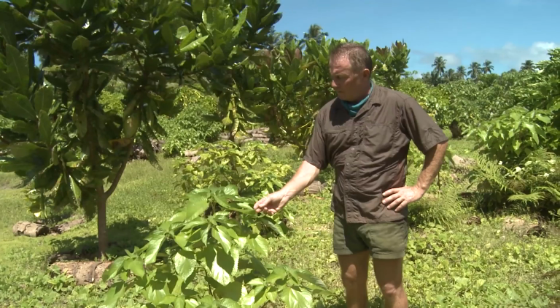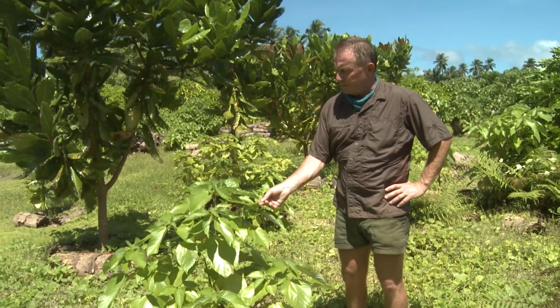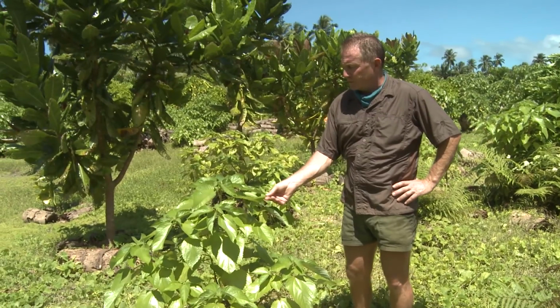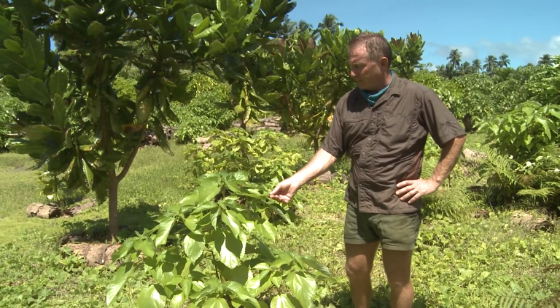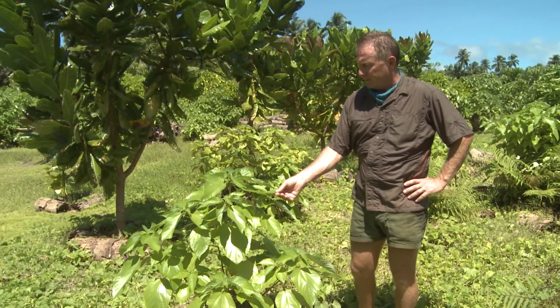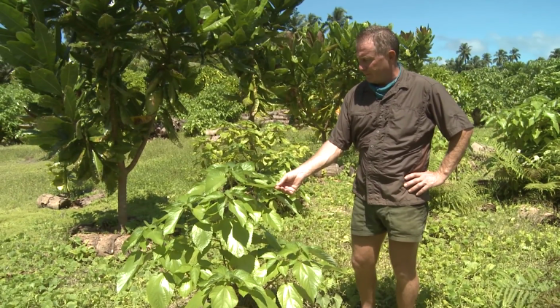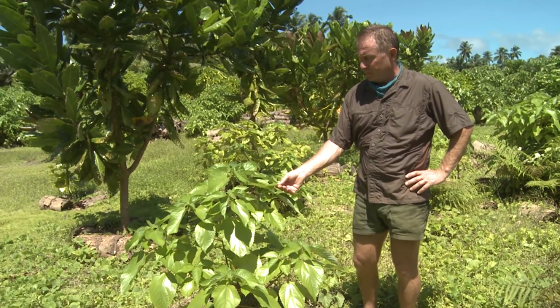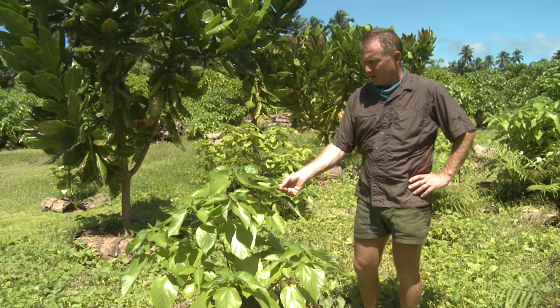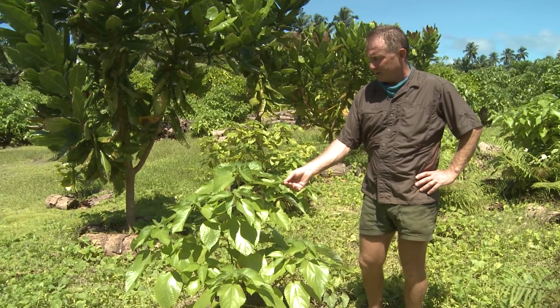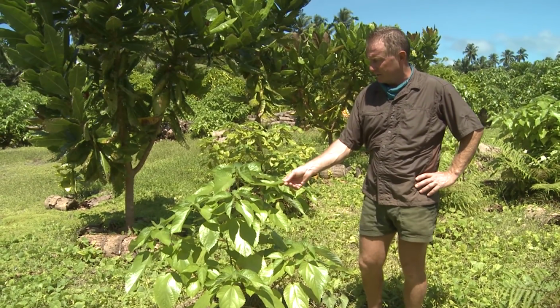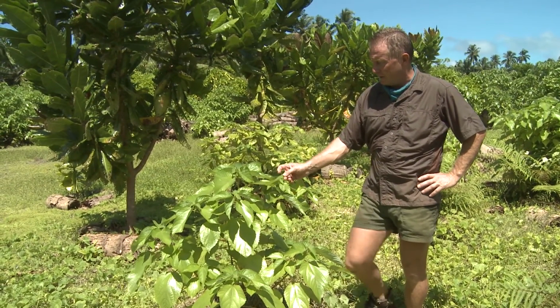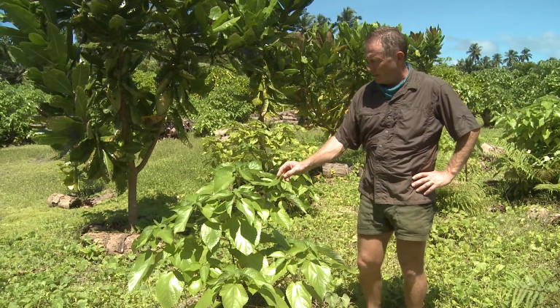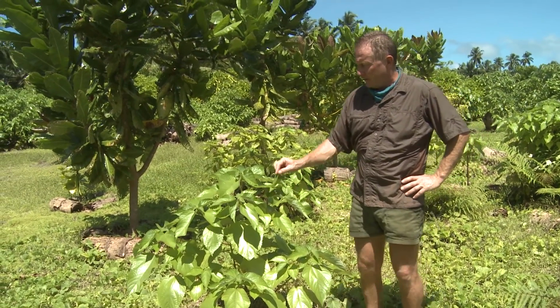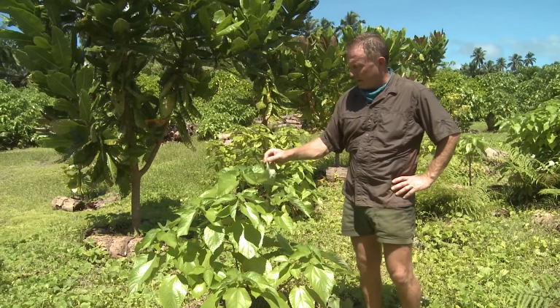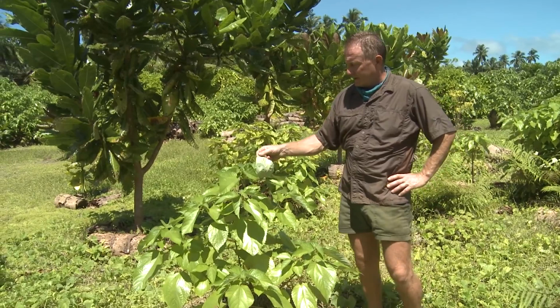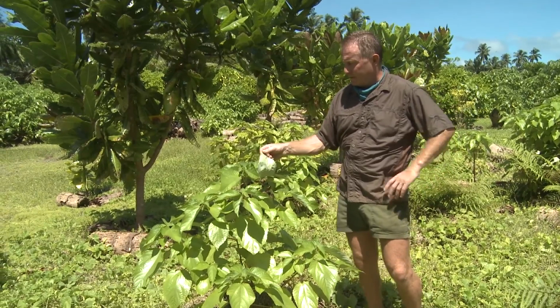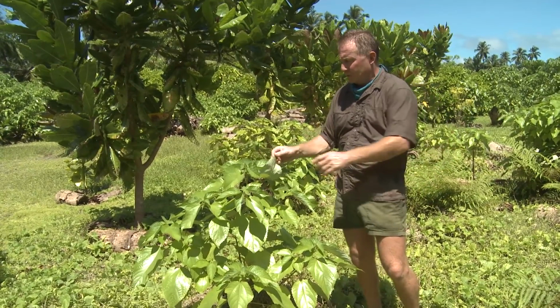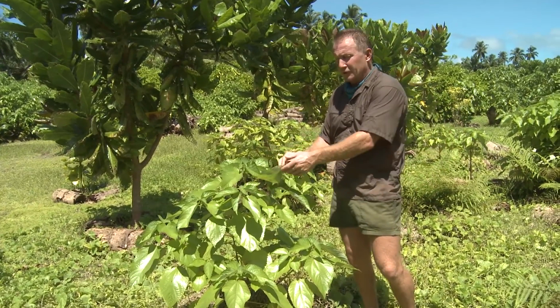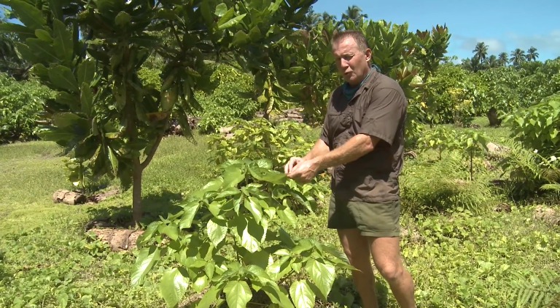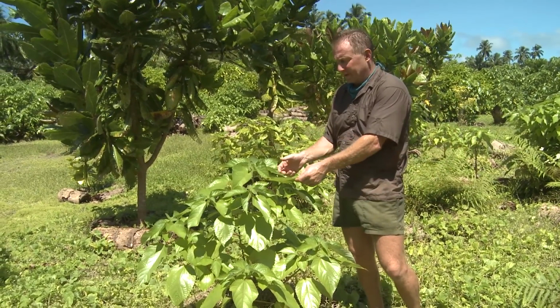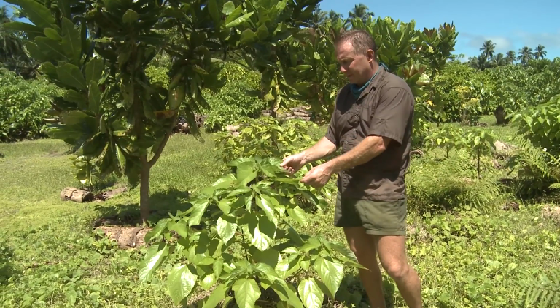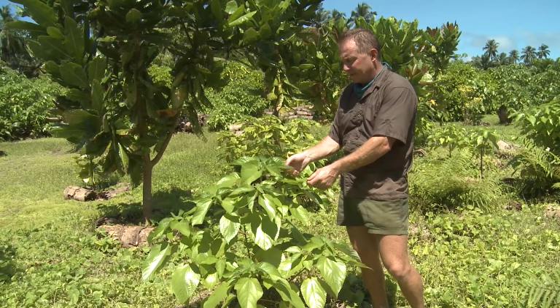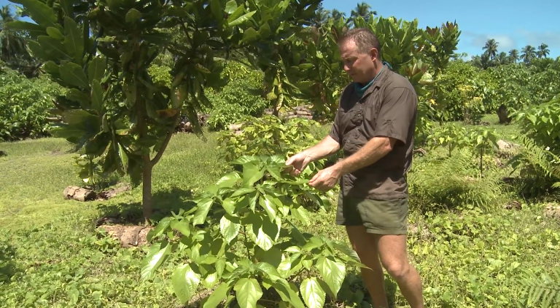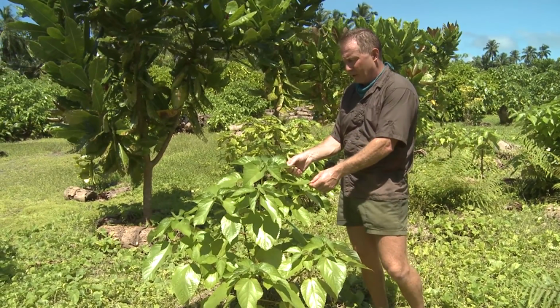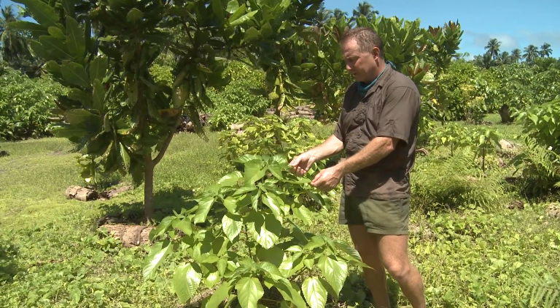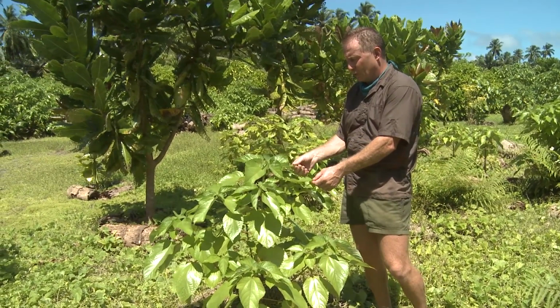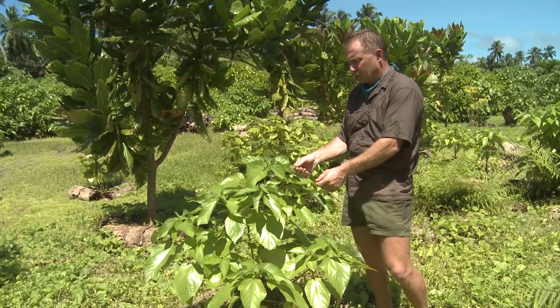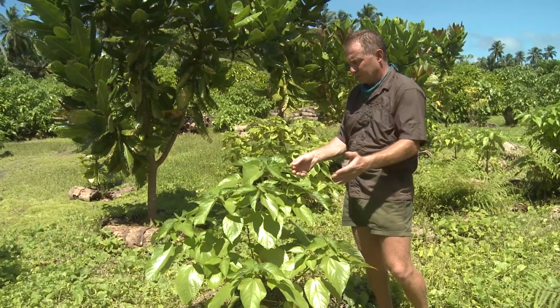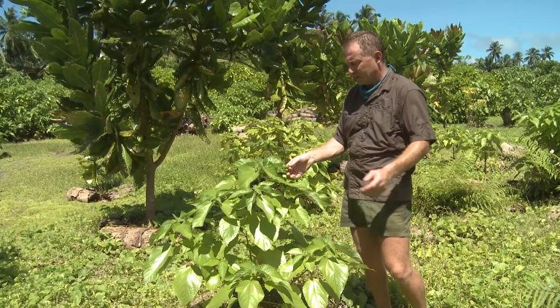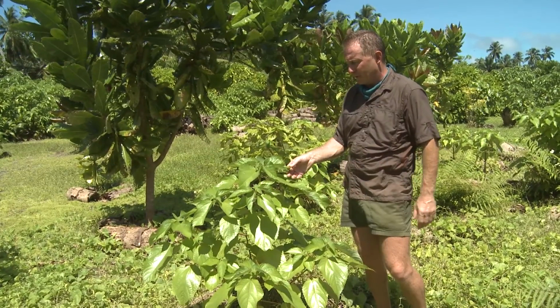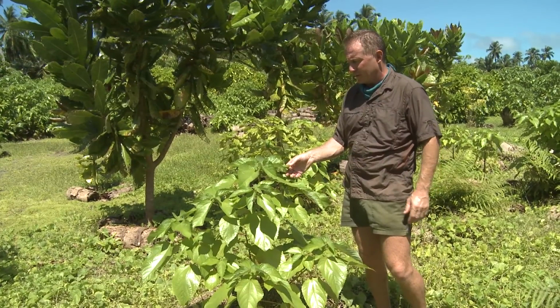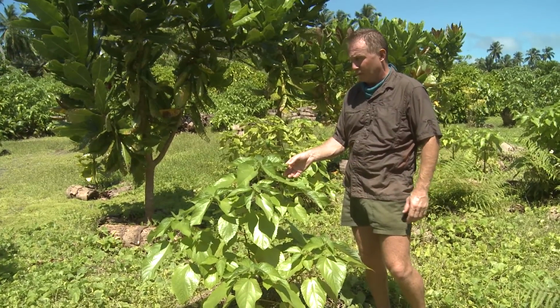This is an interesting plant. This is Picturus Argentius, and no one's quite sure whether this is native to the island or to the Chagos archipelago or not.